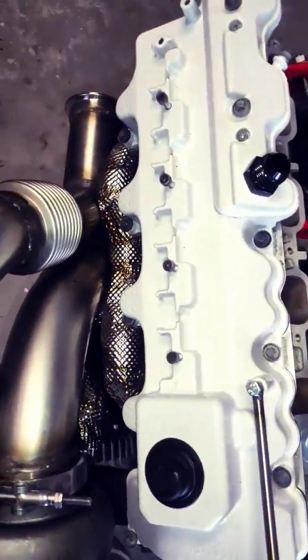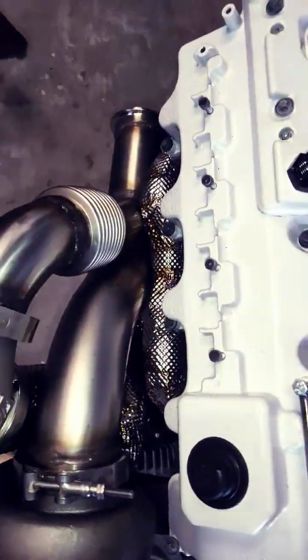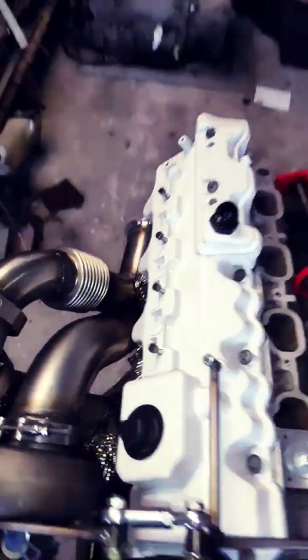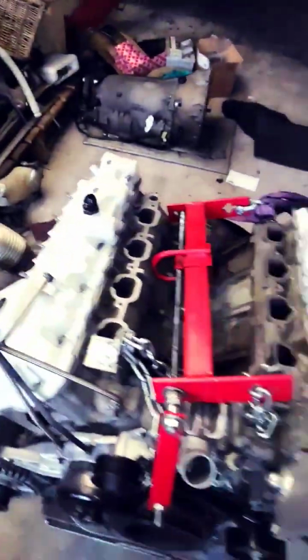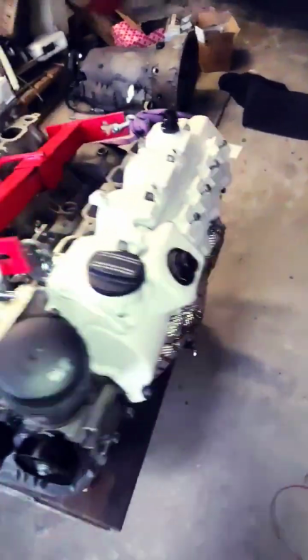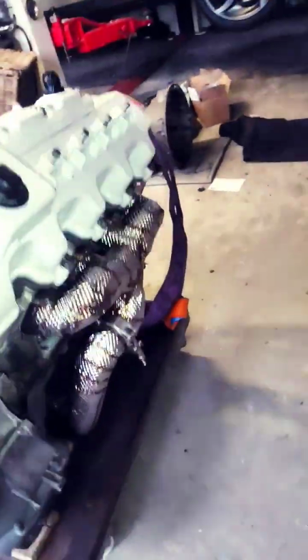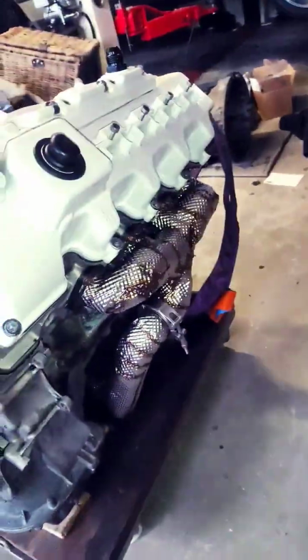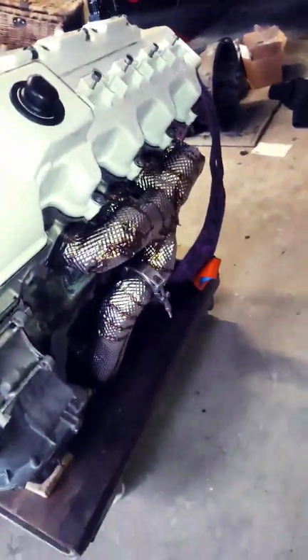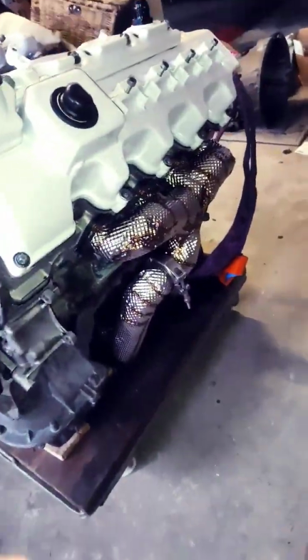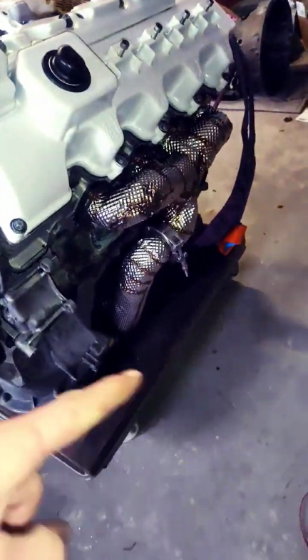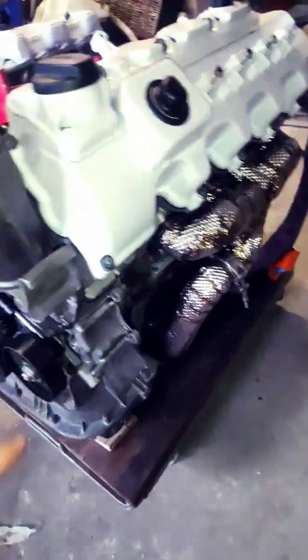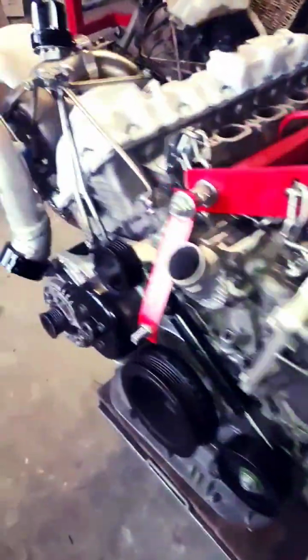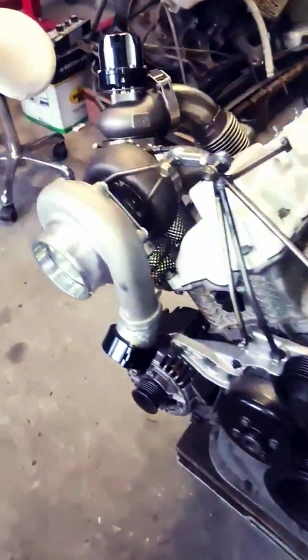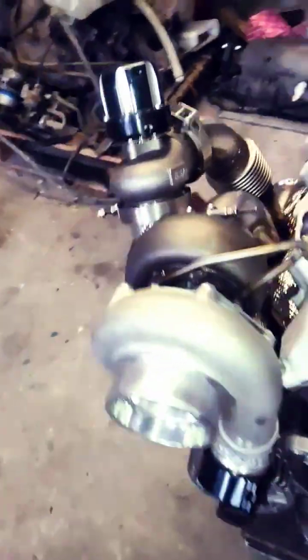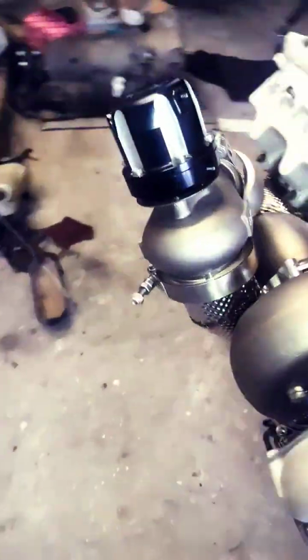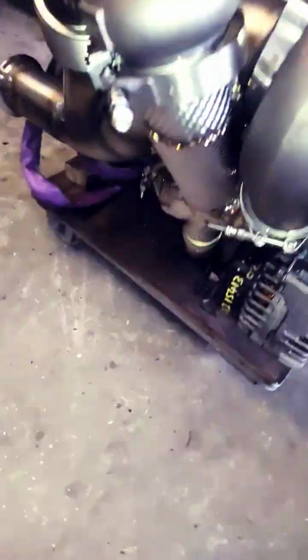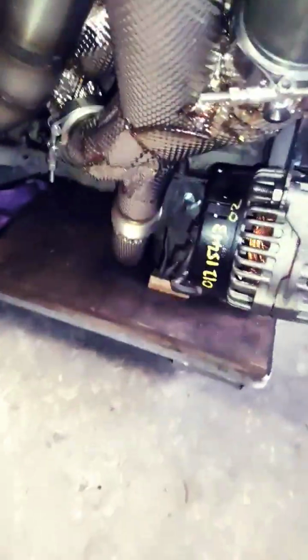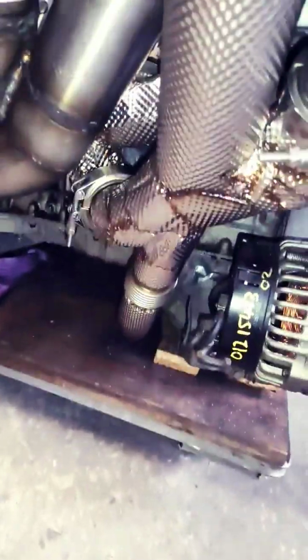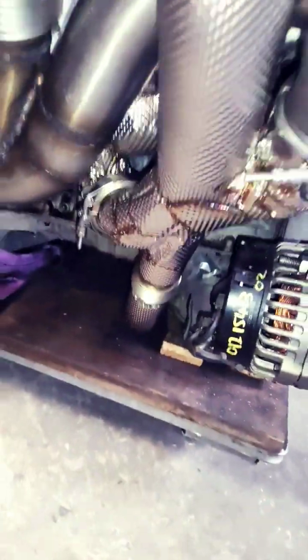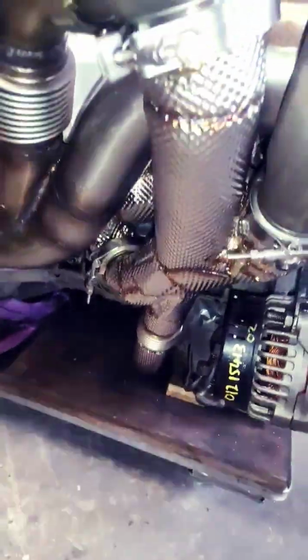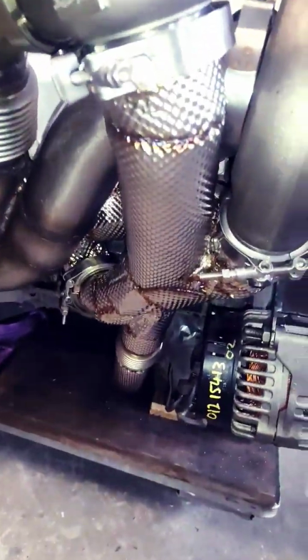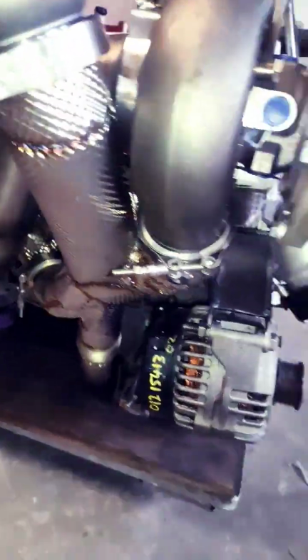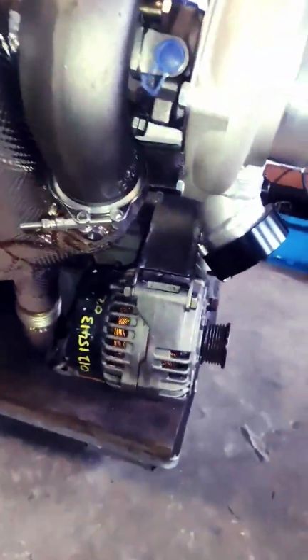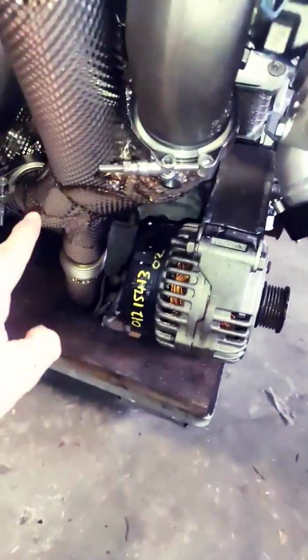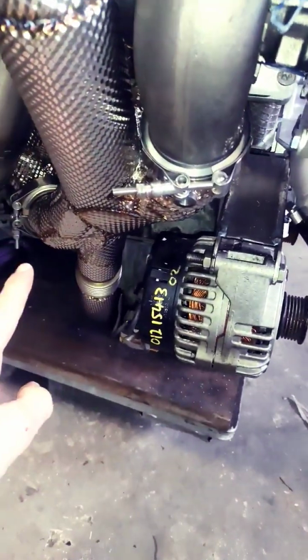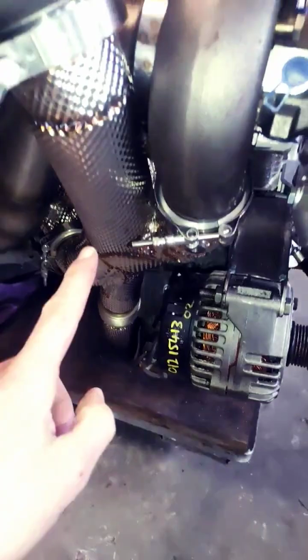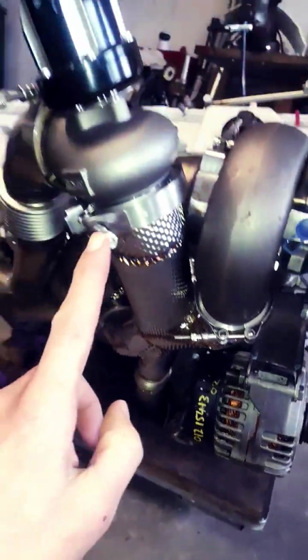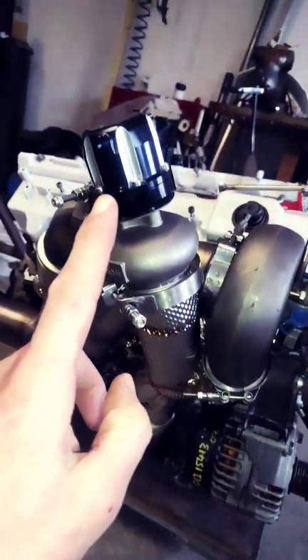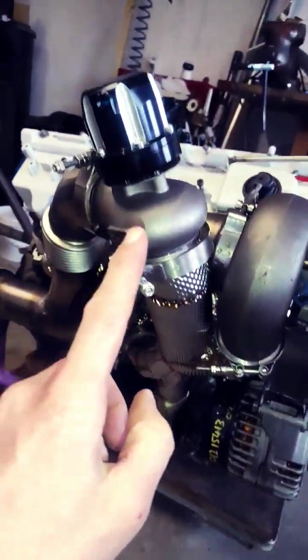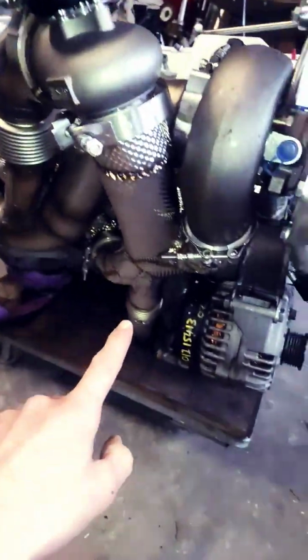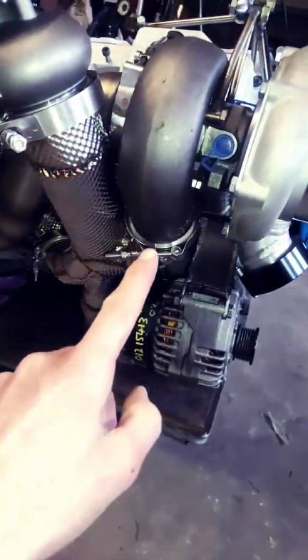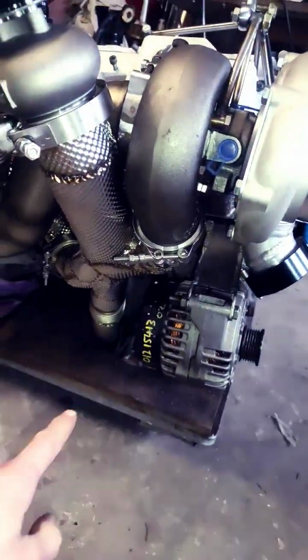The insulated exhaust manifolds have a pipe going underneath the engine. On this side we have a flexible piece that feeds from two sides — one going to the wastegate and one to the turbo.